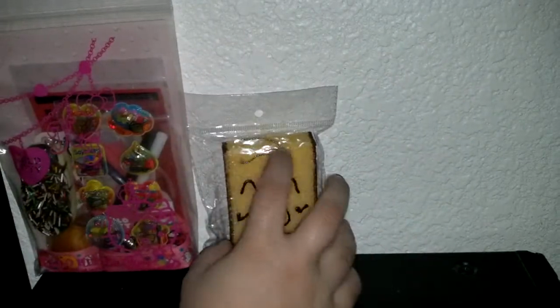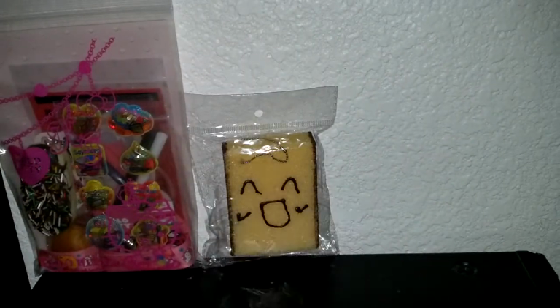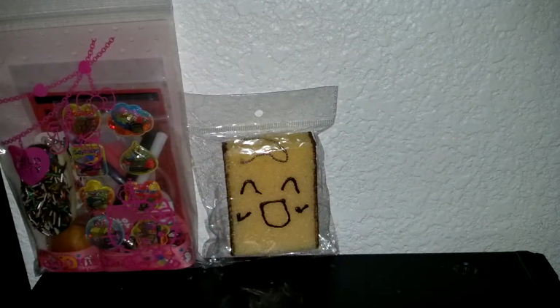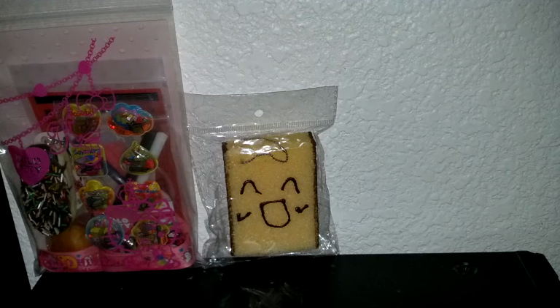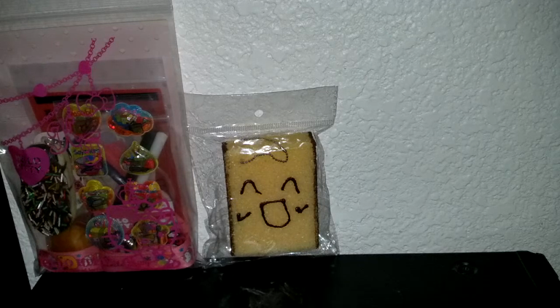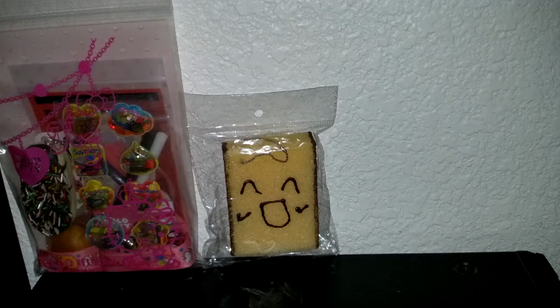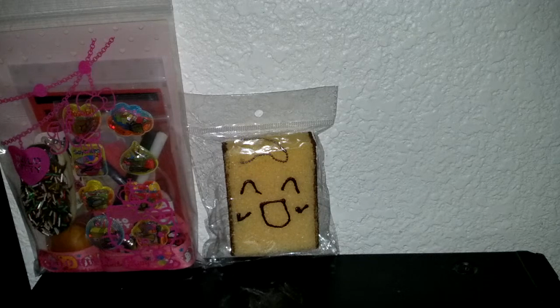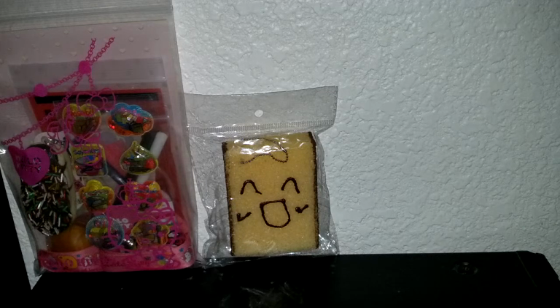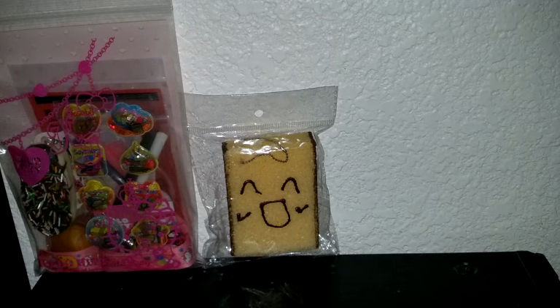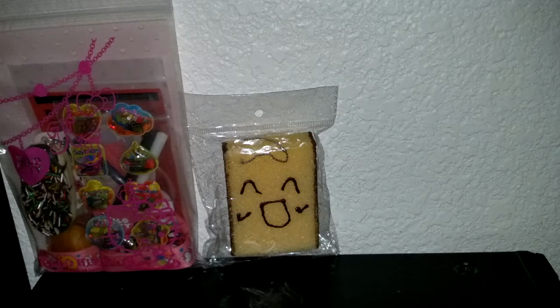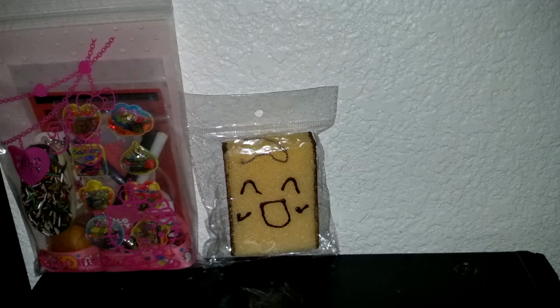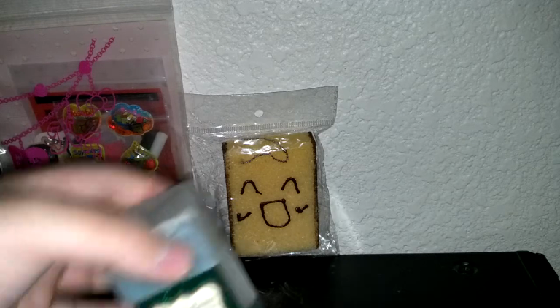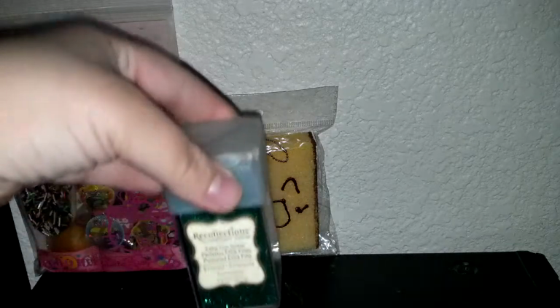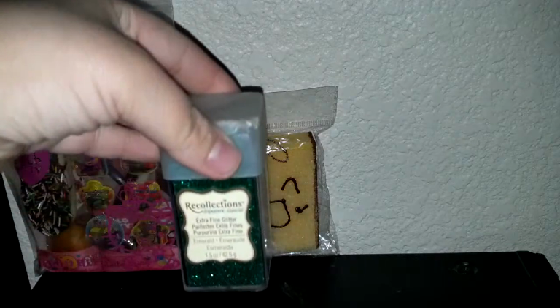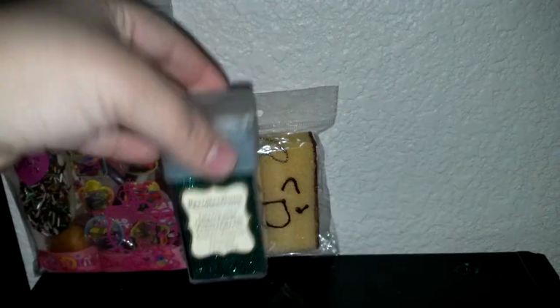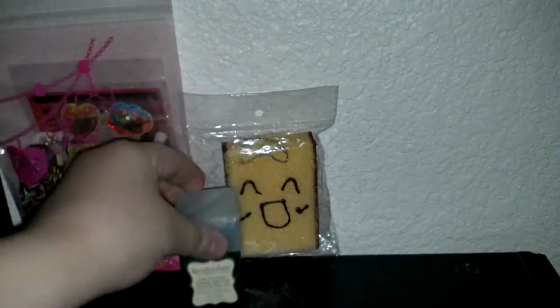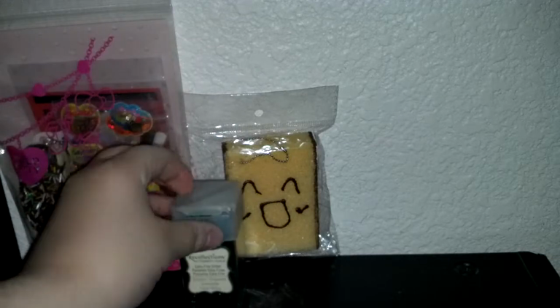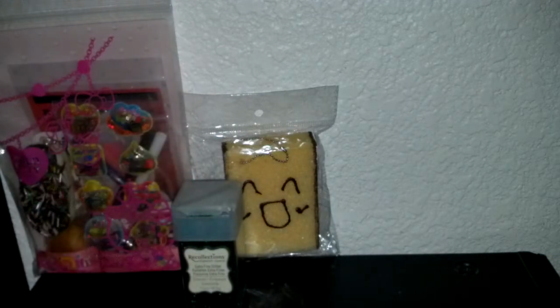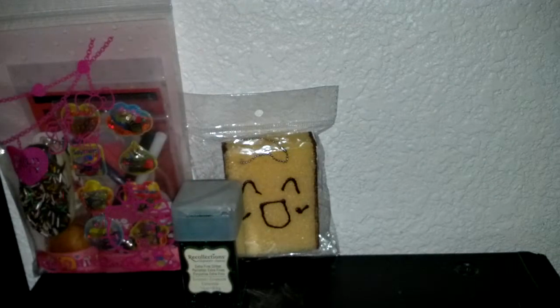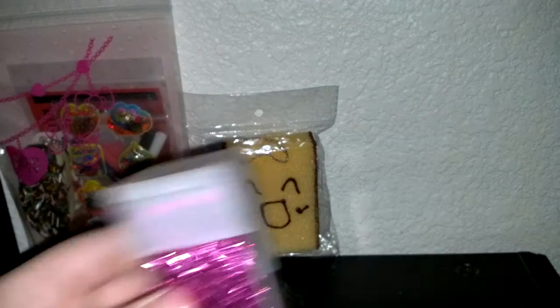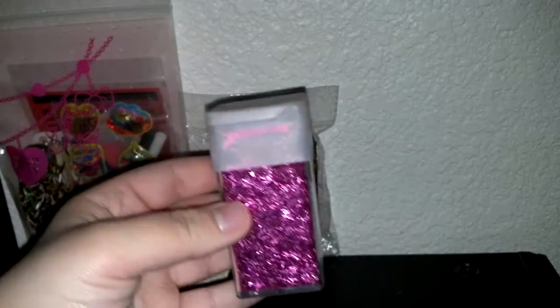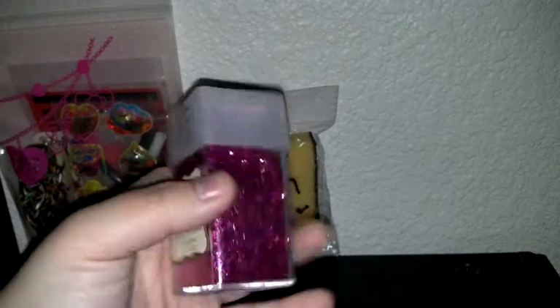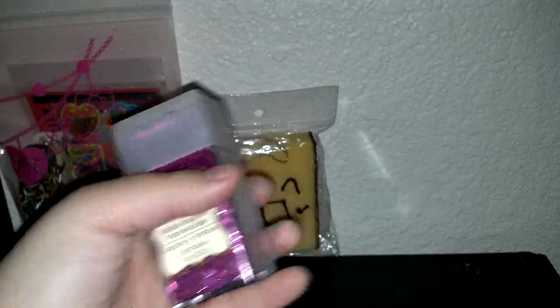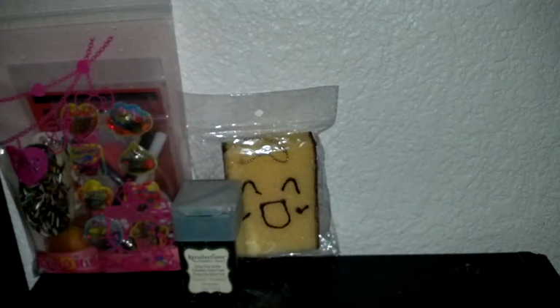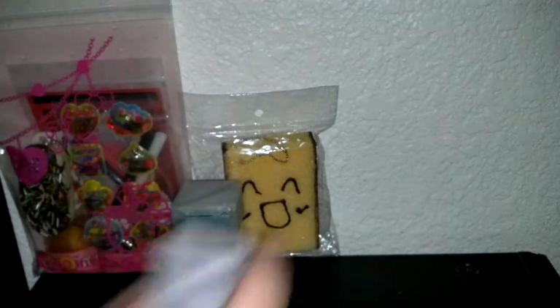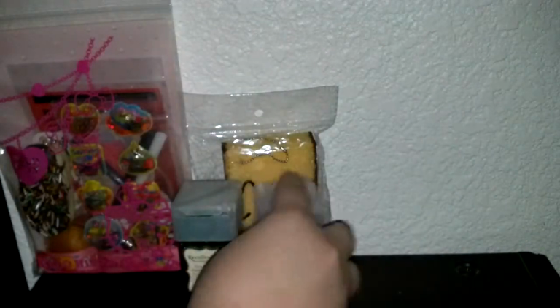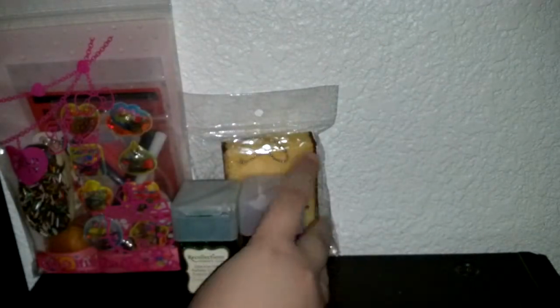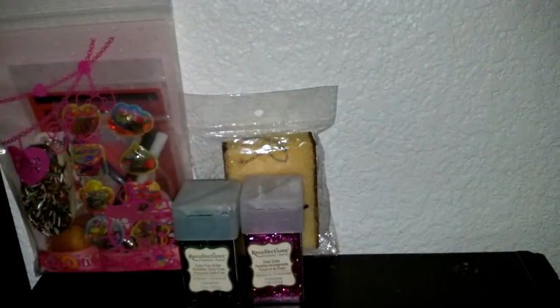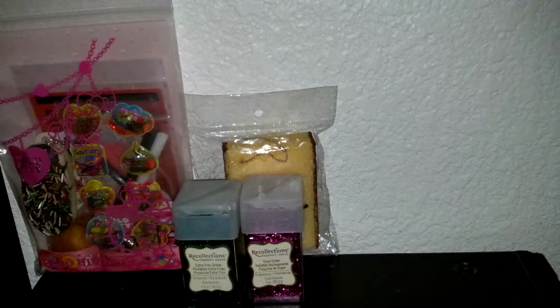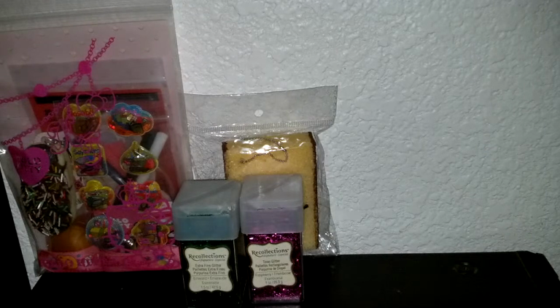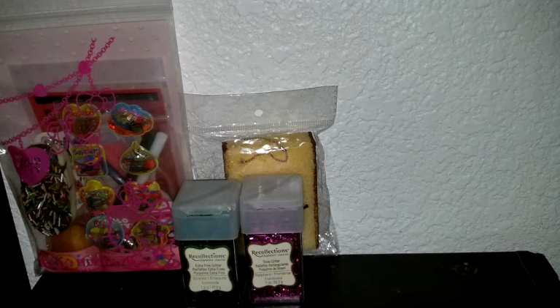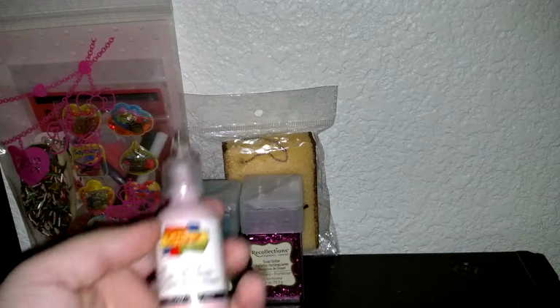The next order confirmation is for Maddie Parkinson, so she ordered the 2 Recollections Glitters — the Emerald Green and the Tinsel. She also ordered the Pink Scribbles.